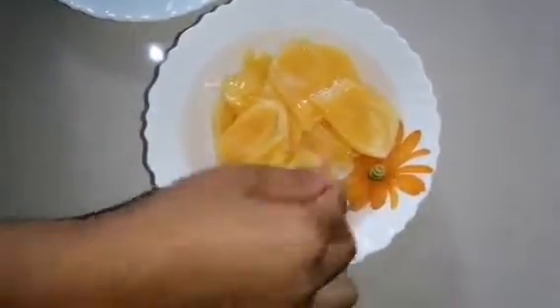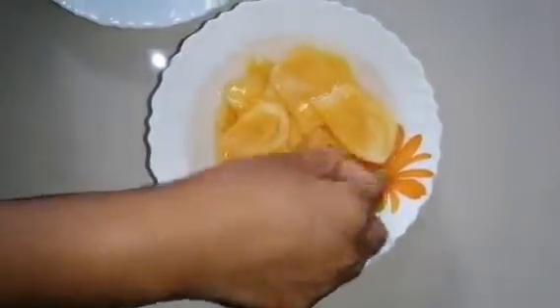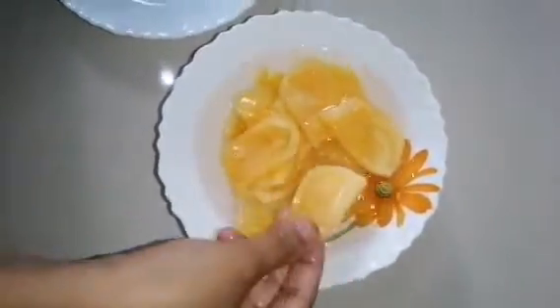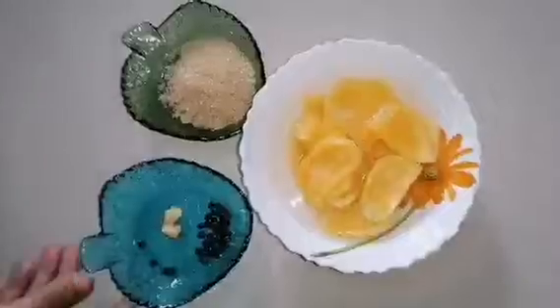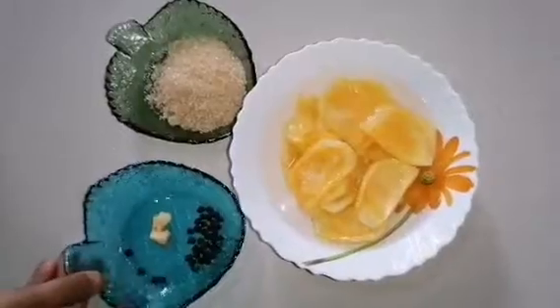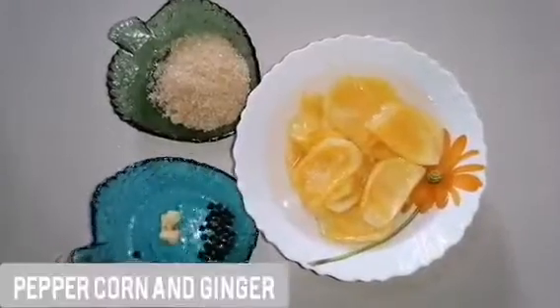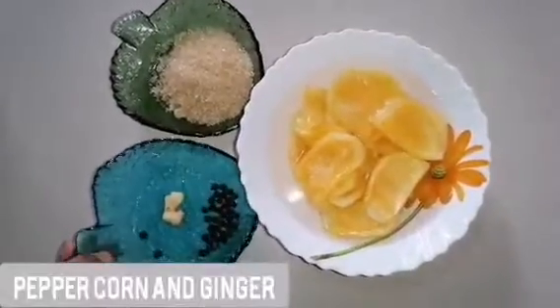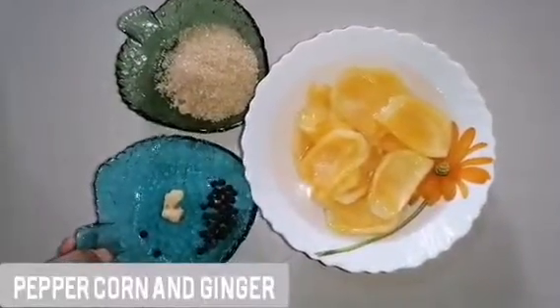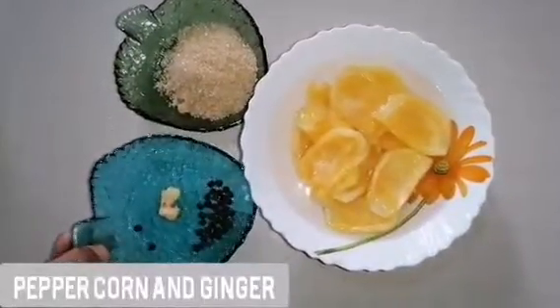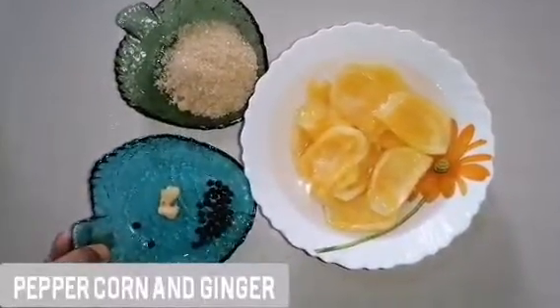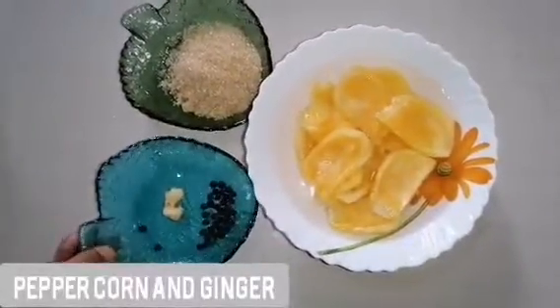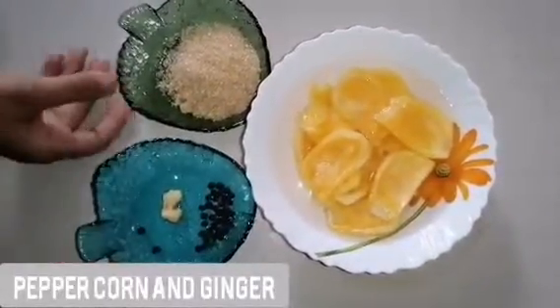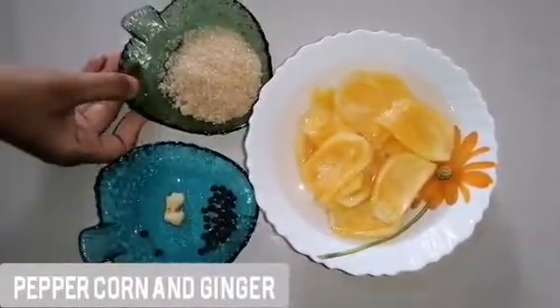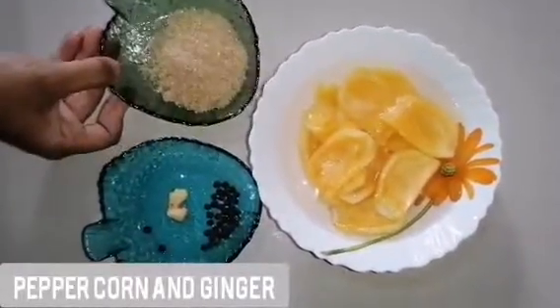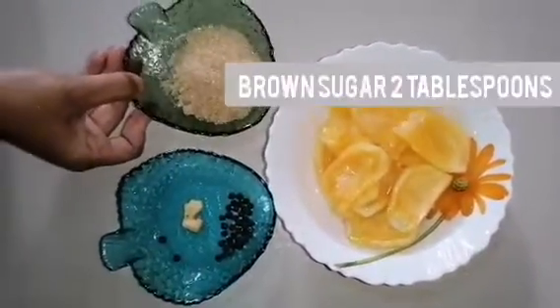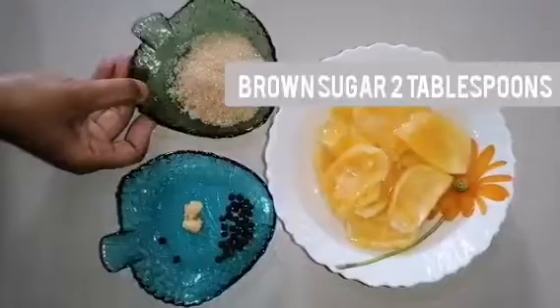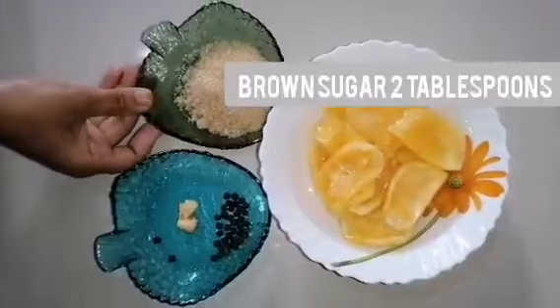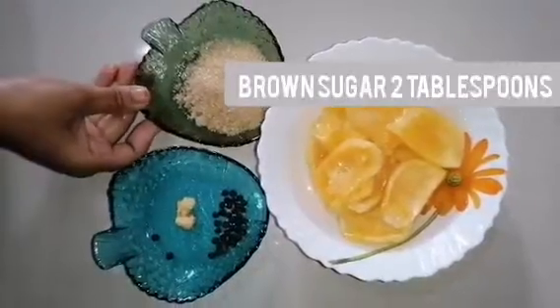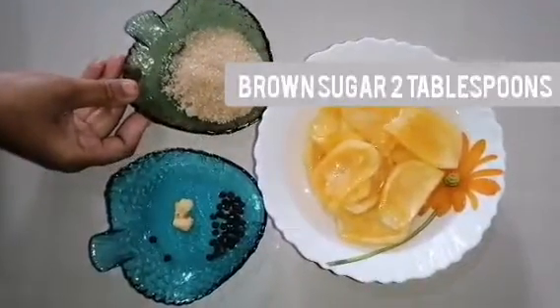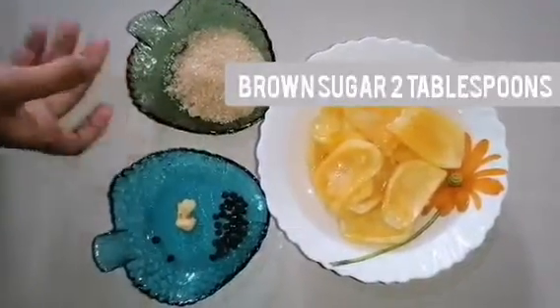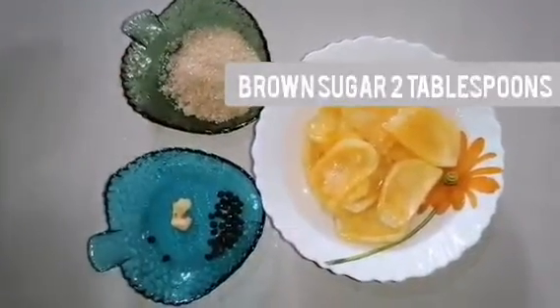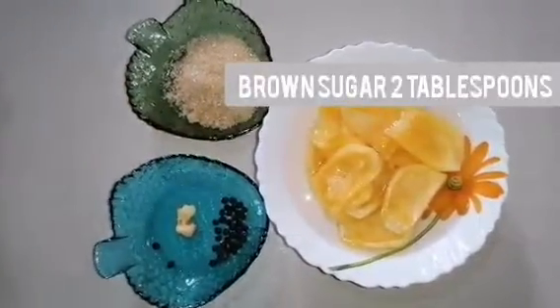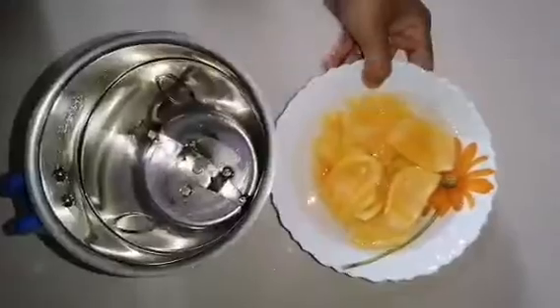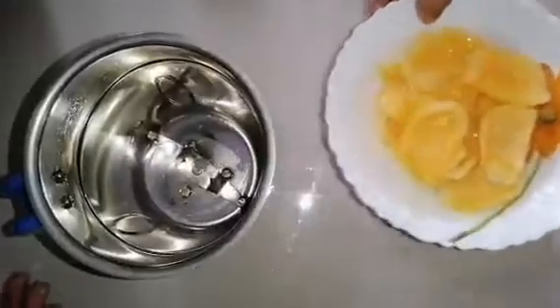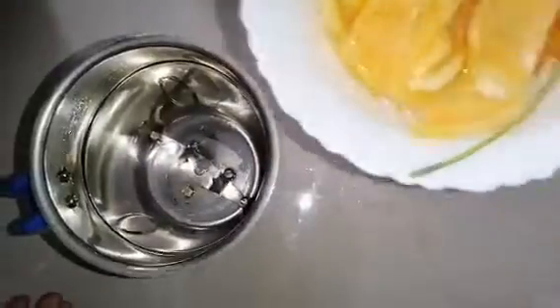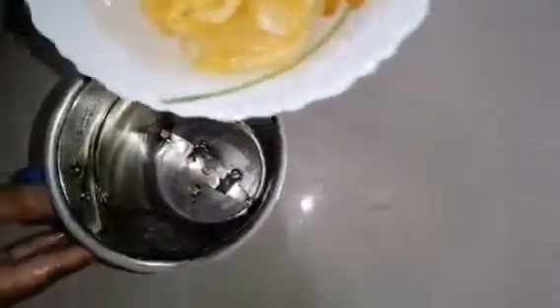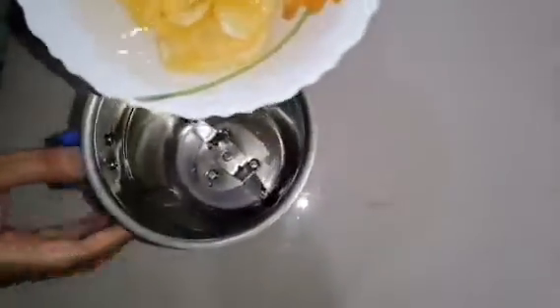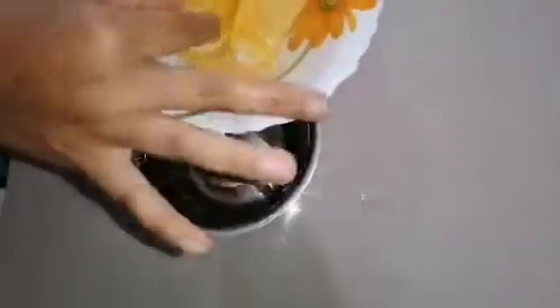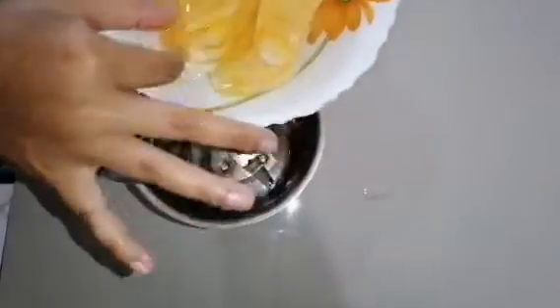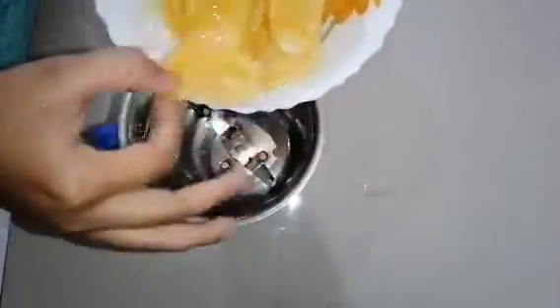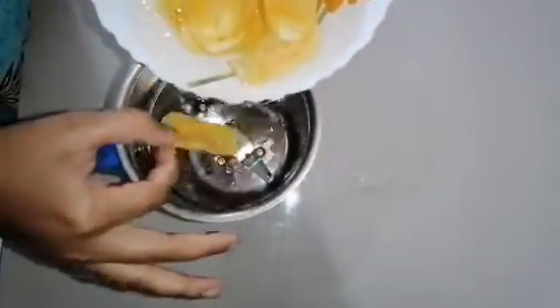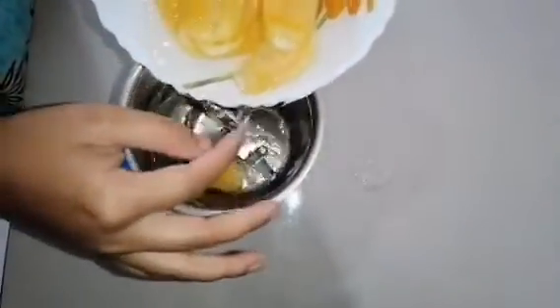I have taken a few peppercorns and ginger, and two tablespoons of brown sugar. The reason for adding peppercorns is to make the juice easier to digest.